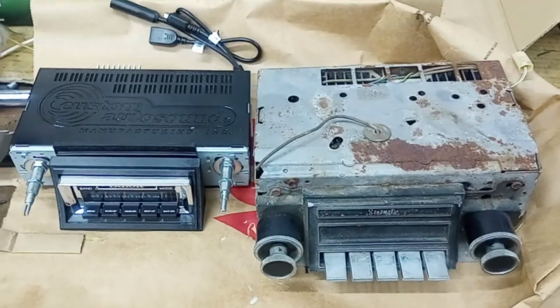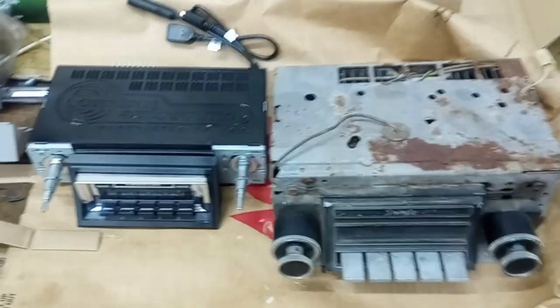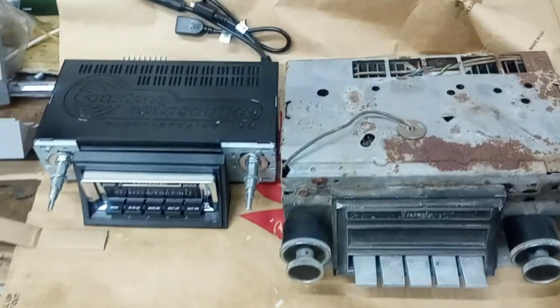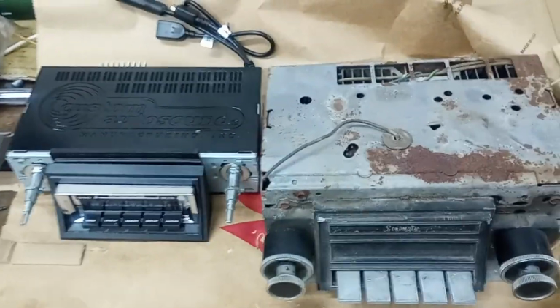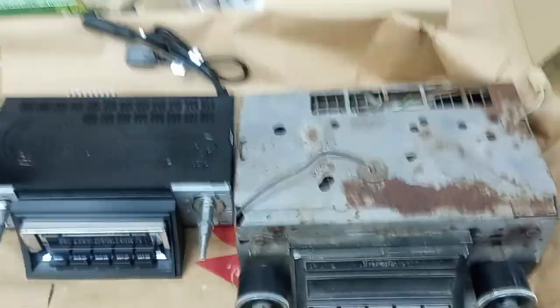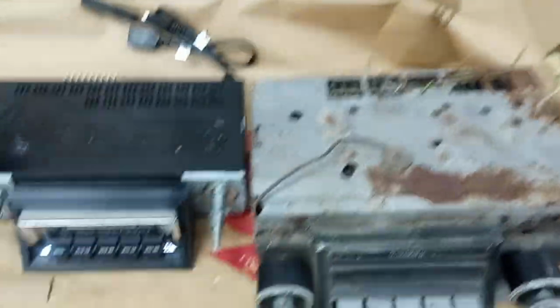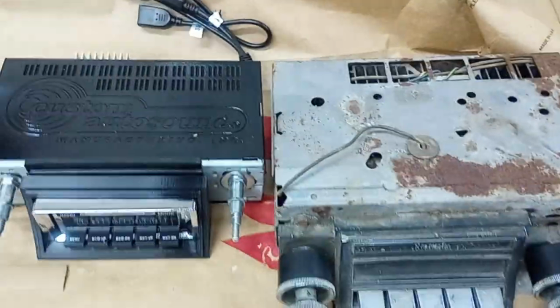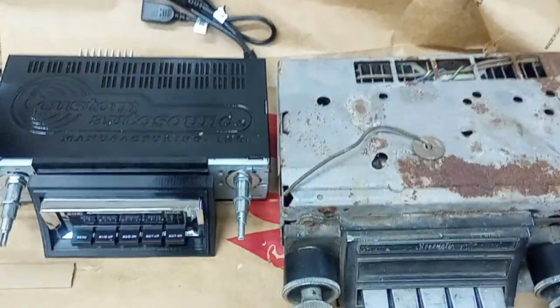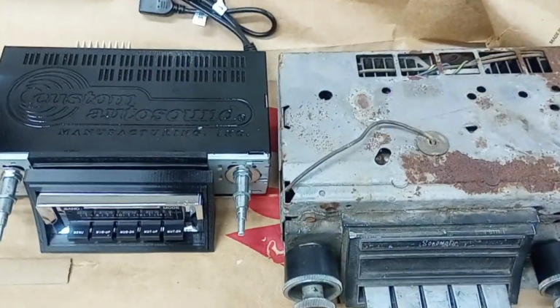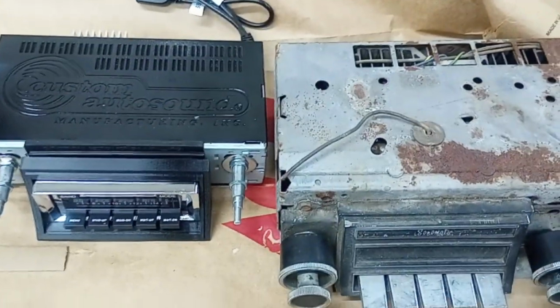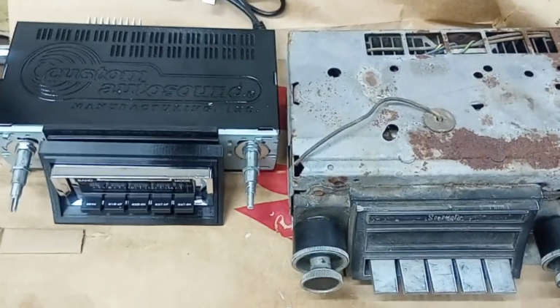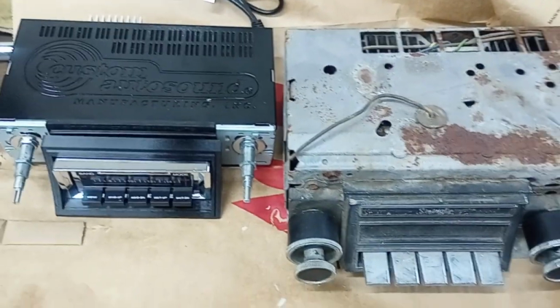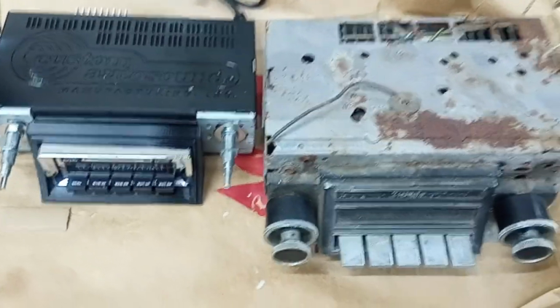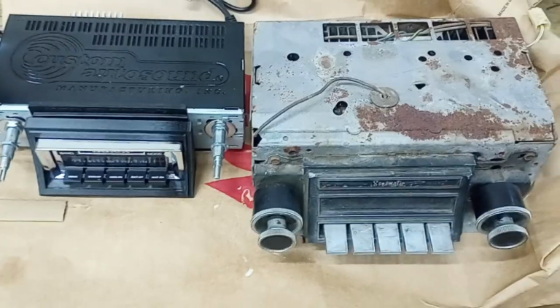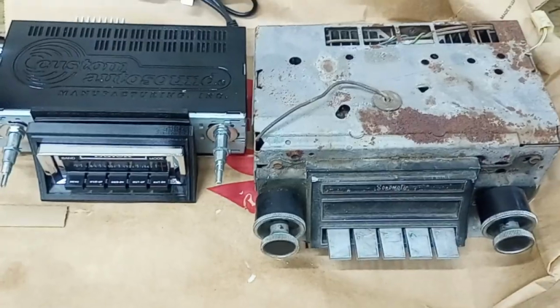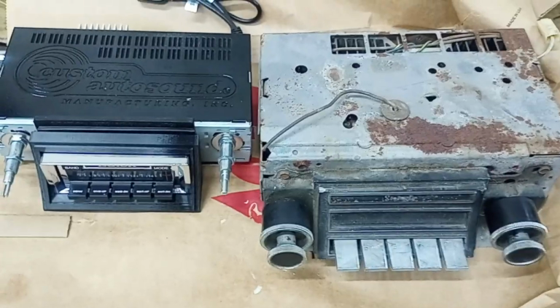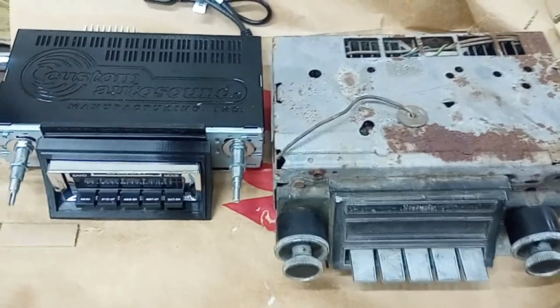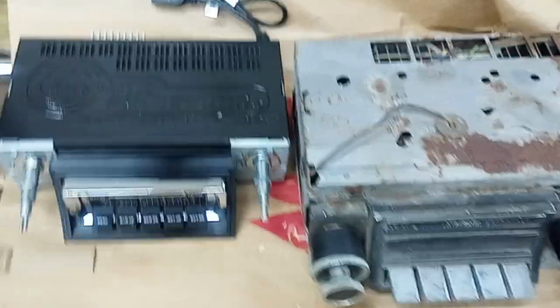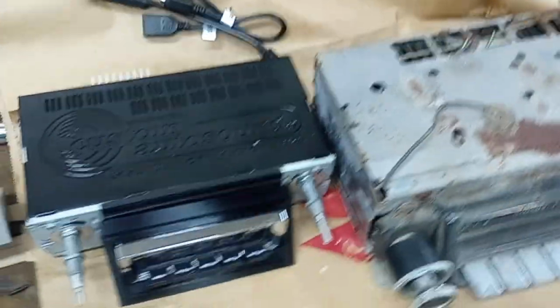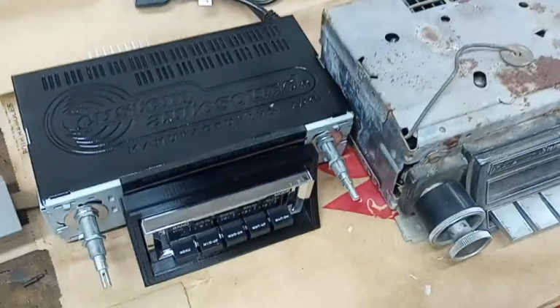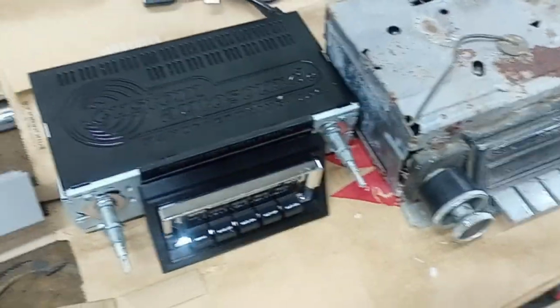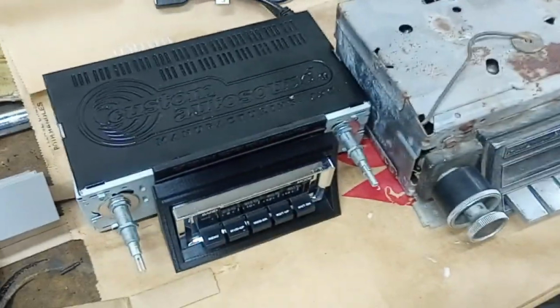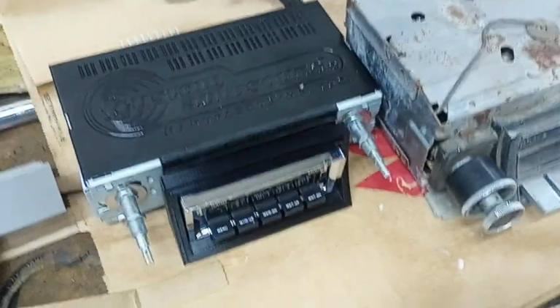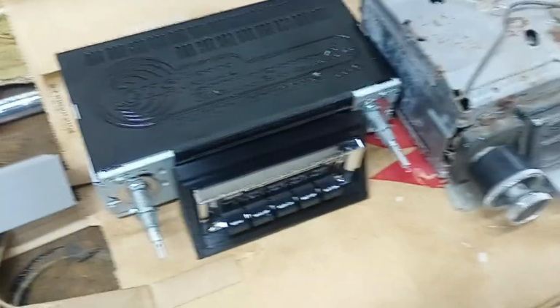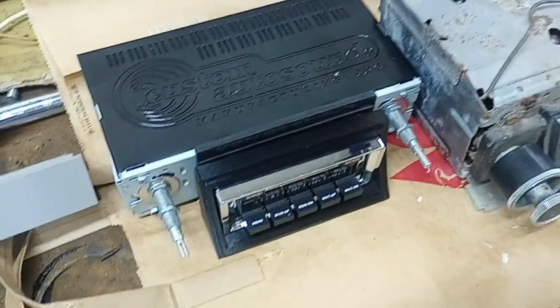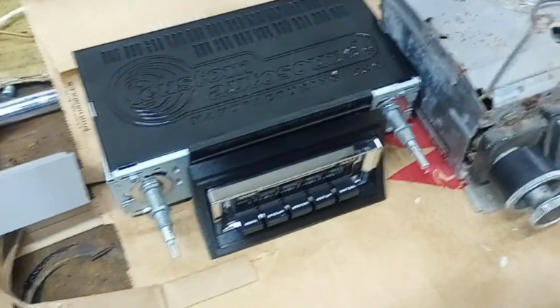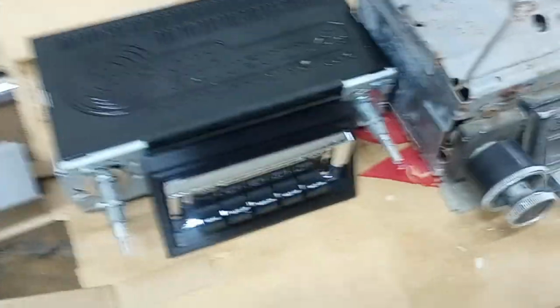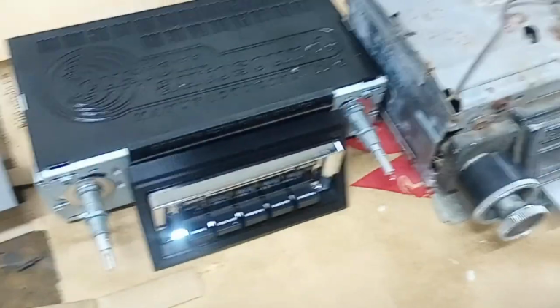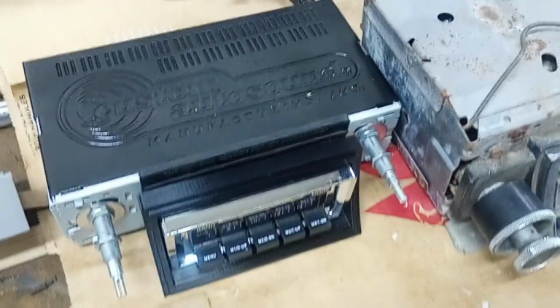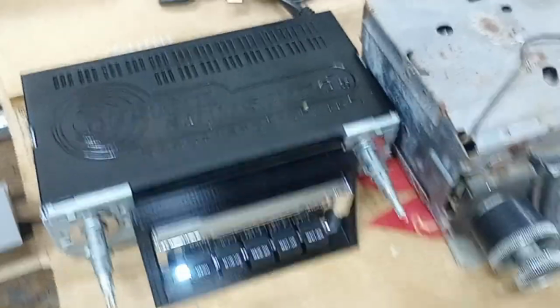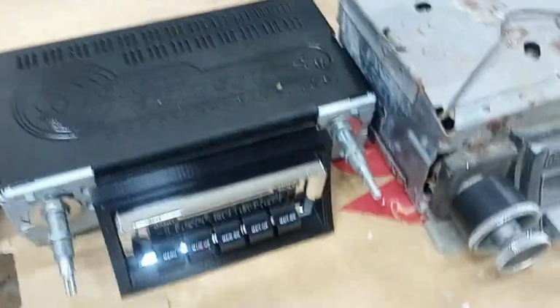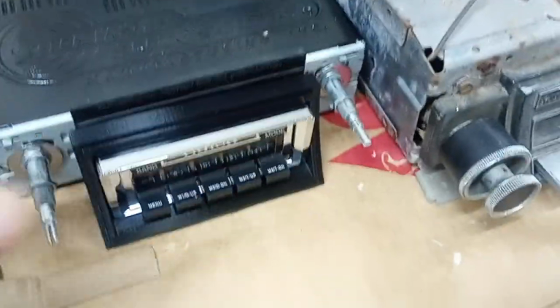Hi, welcome back to the workshop. I was going to talk about the custom Autosound radio I have today. I did a video on it a little while ago. I just bench tested it, hooked it up to the speakers — it sounded nice.